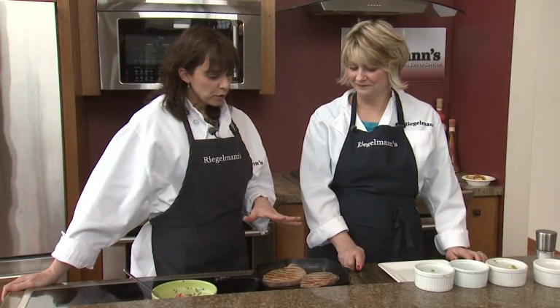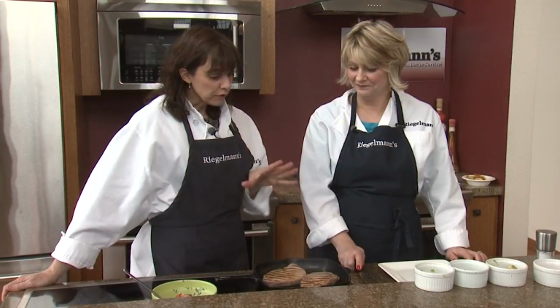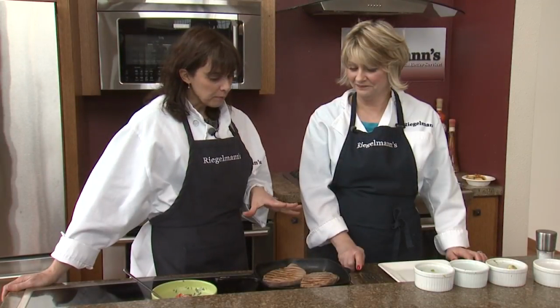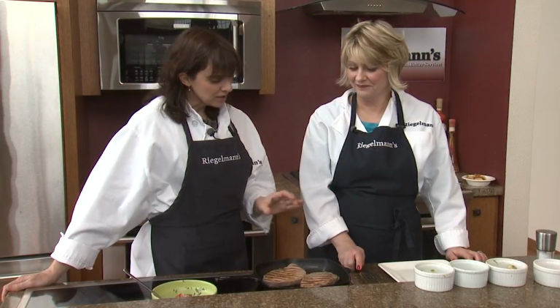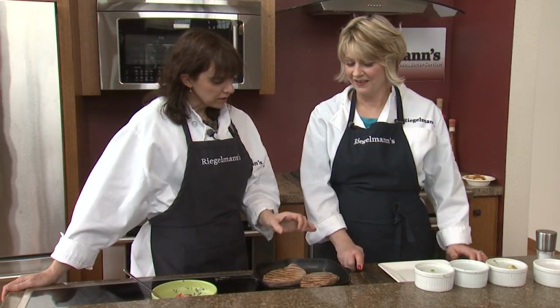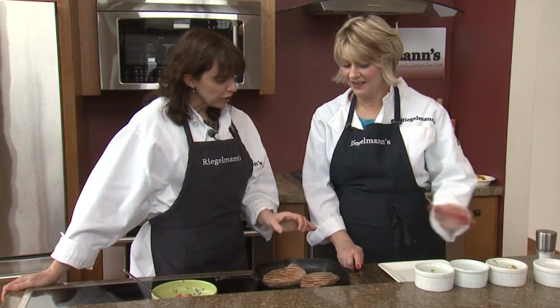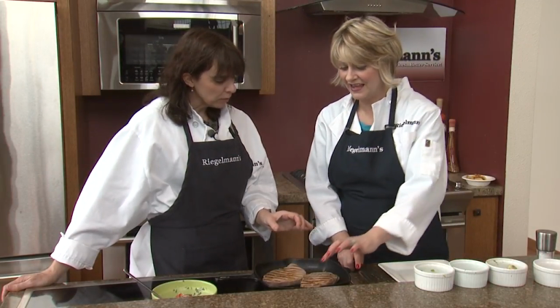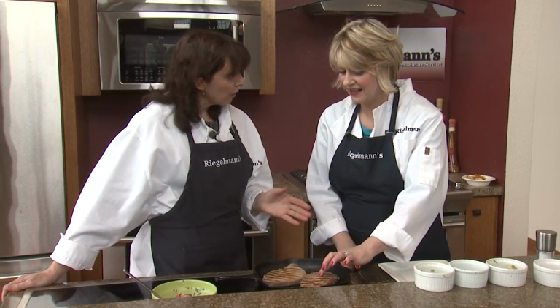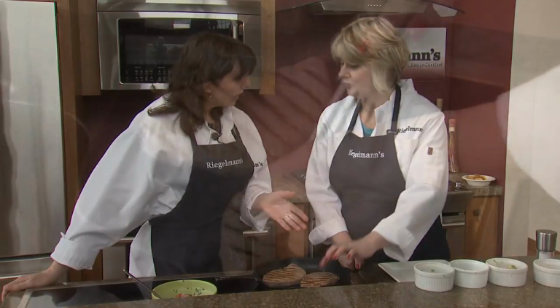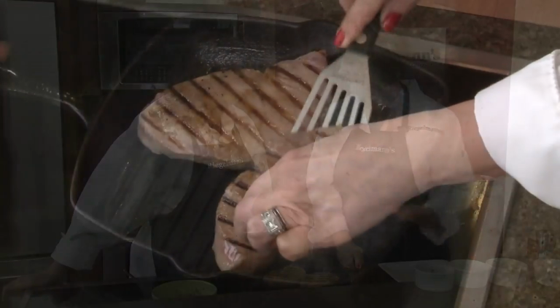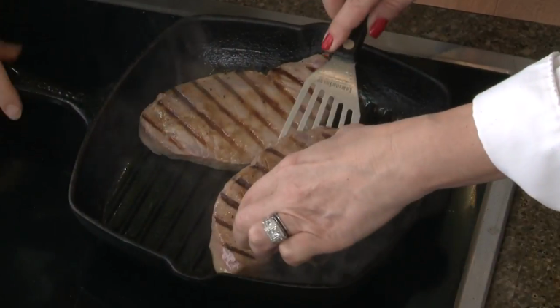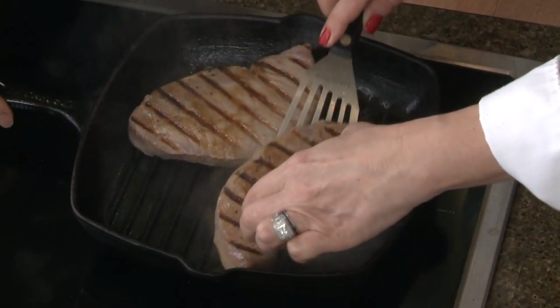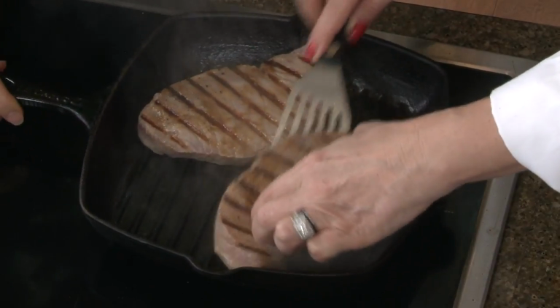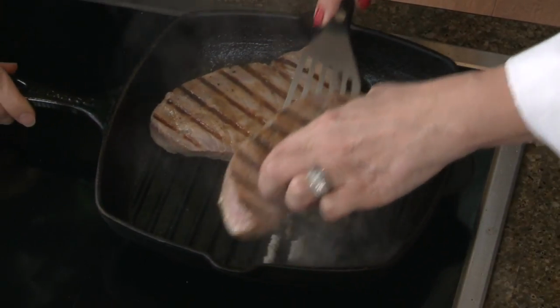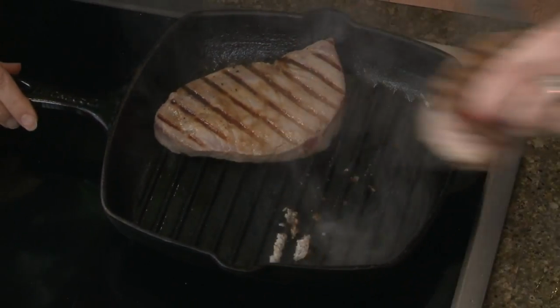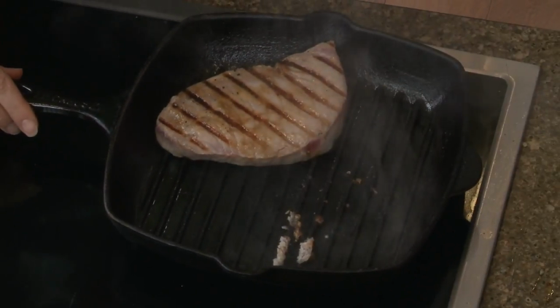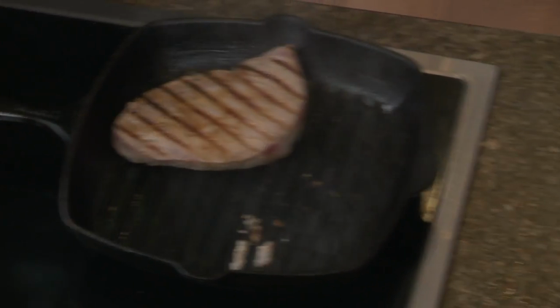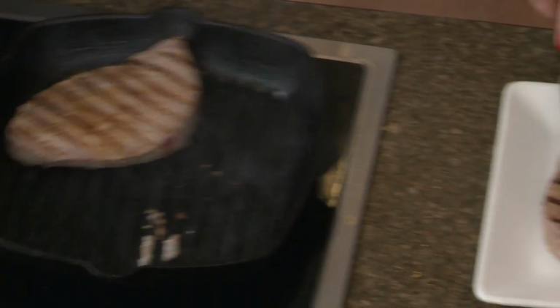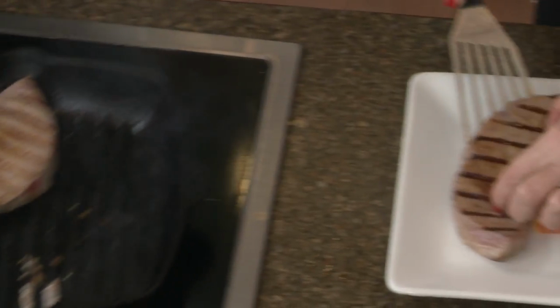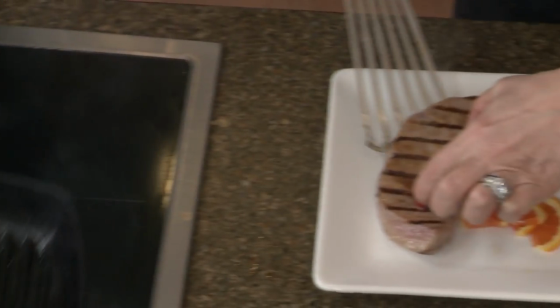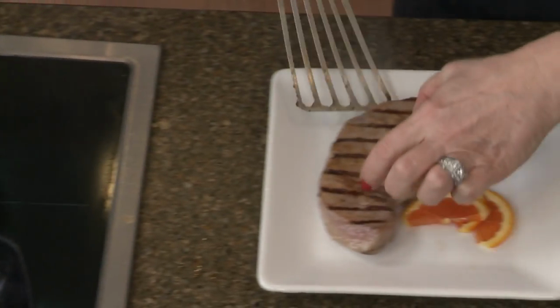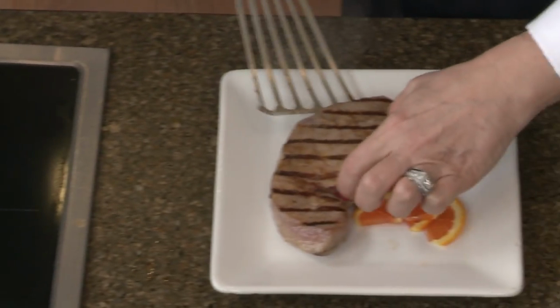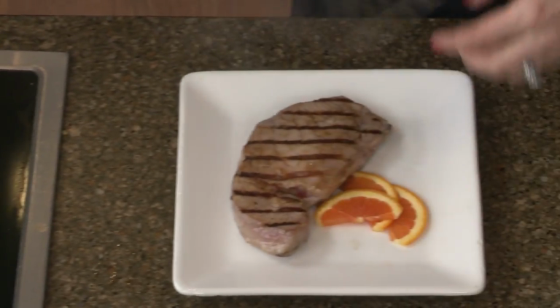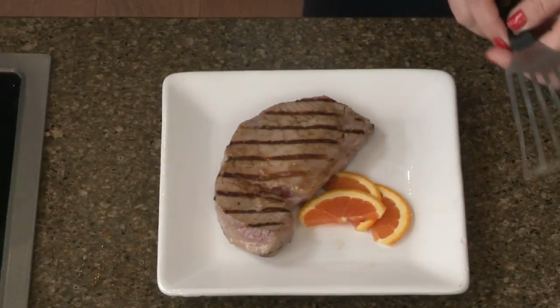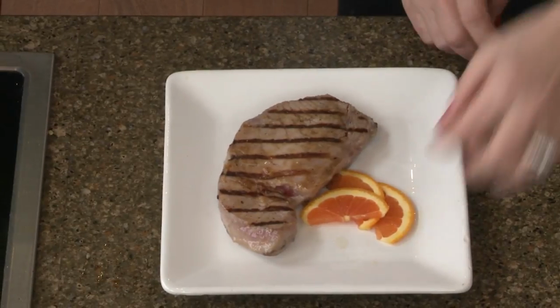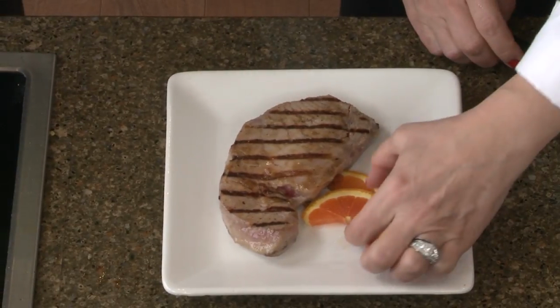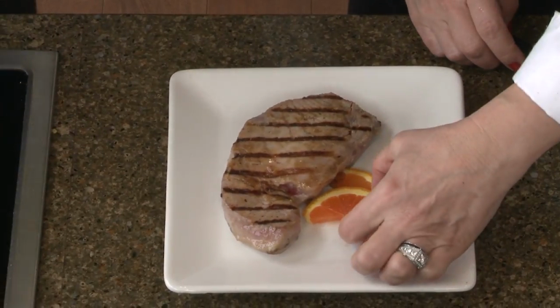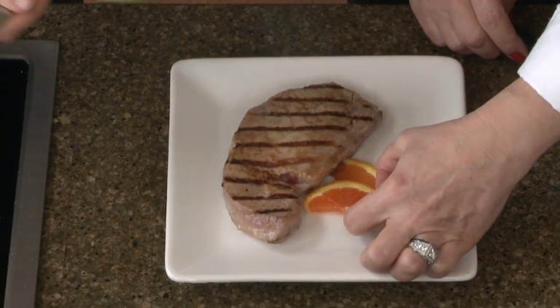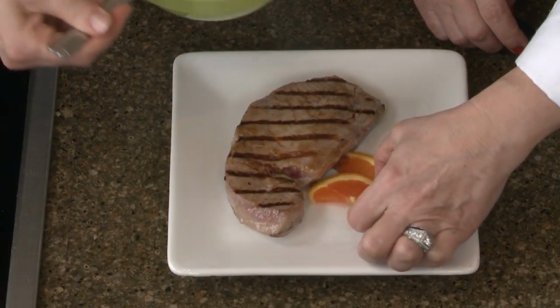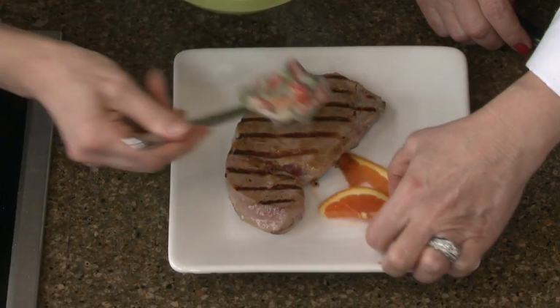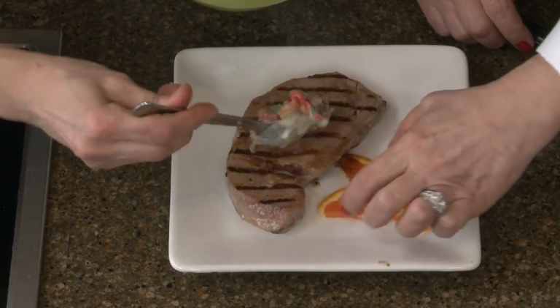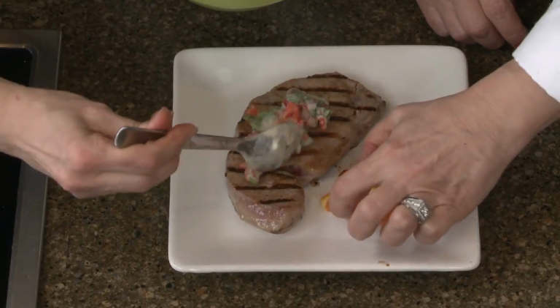So we've been grilling for a couple minutes. They're just a little rare in the middle, which is how we want it. We'll go ahead and plate our fish. And if you want to add some salsa up on top of that — isn't that pretty?